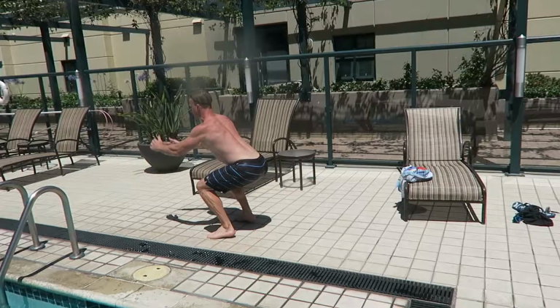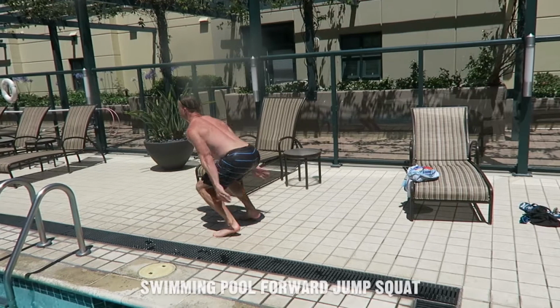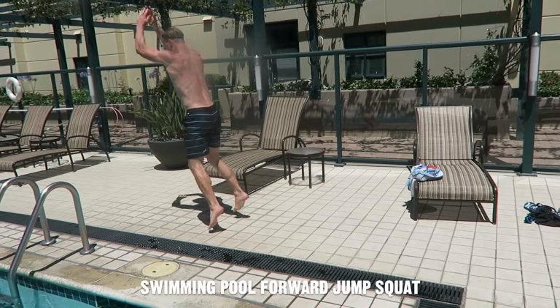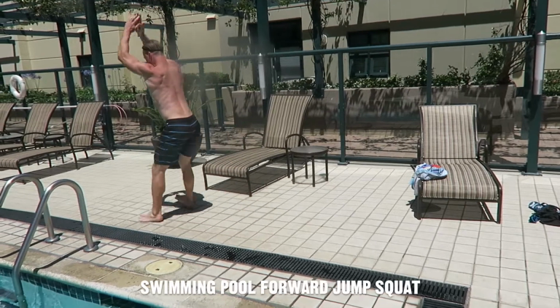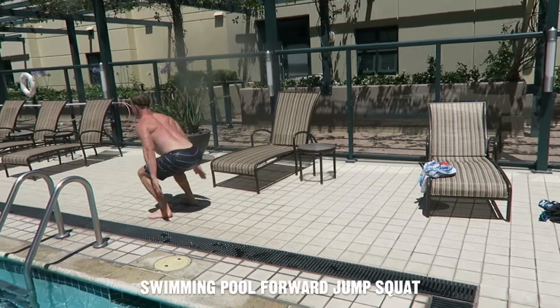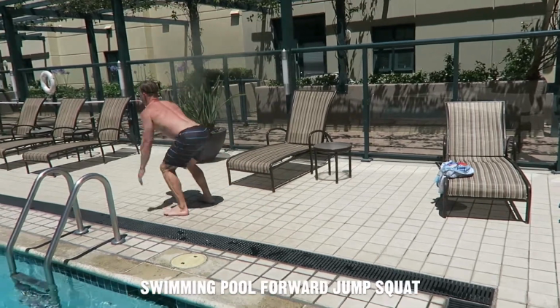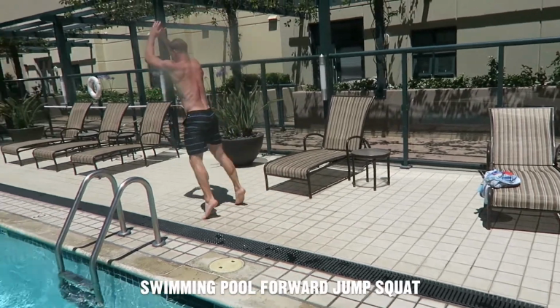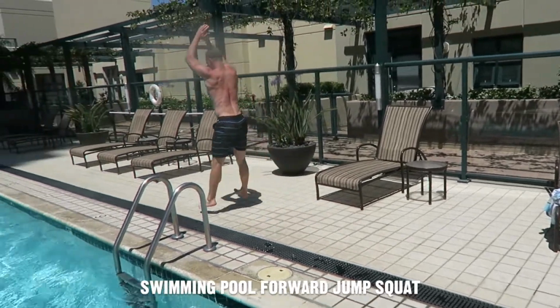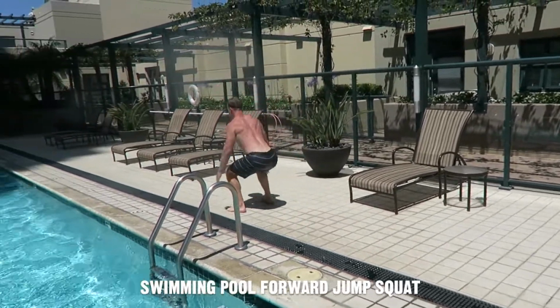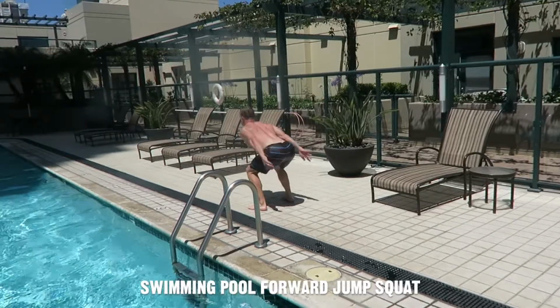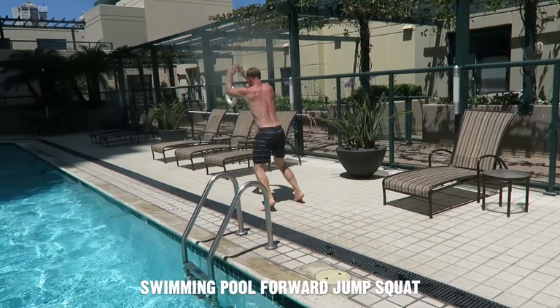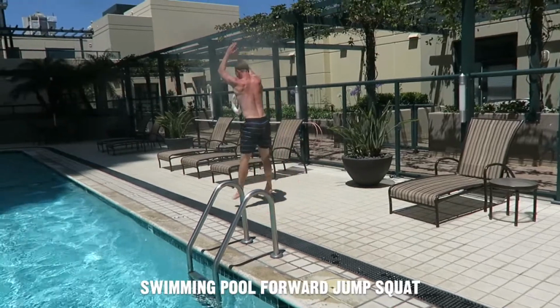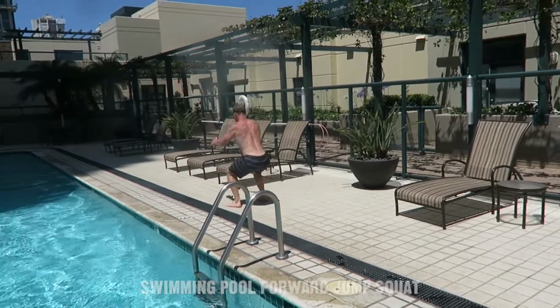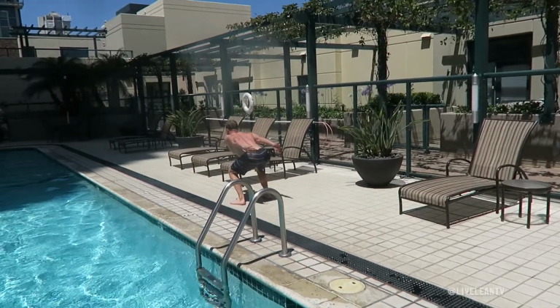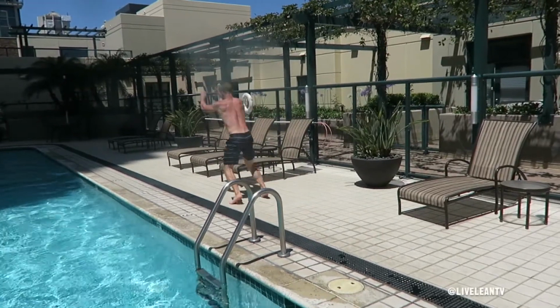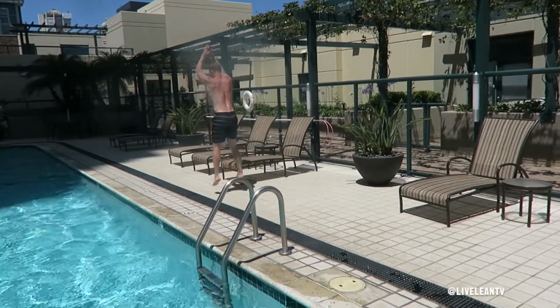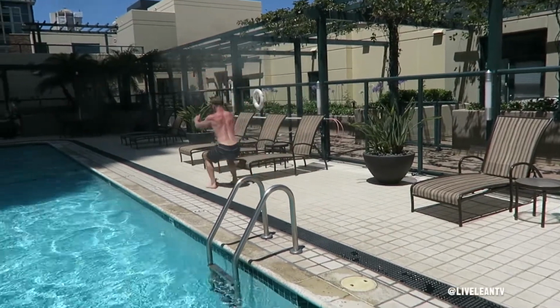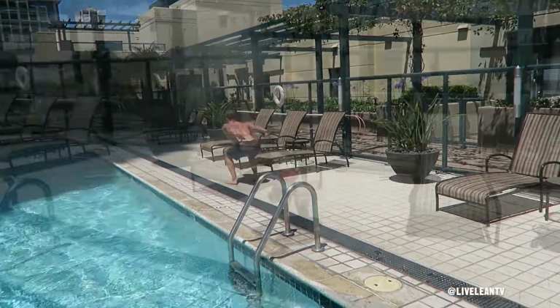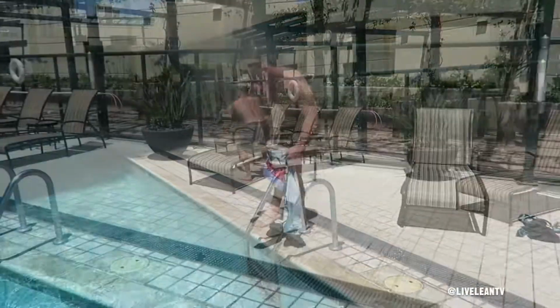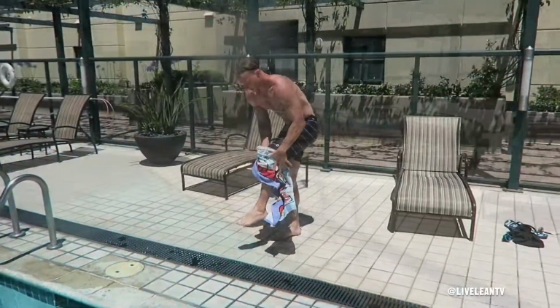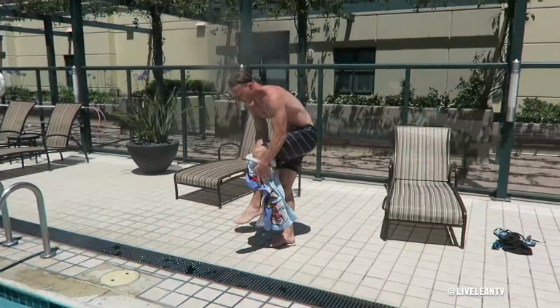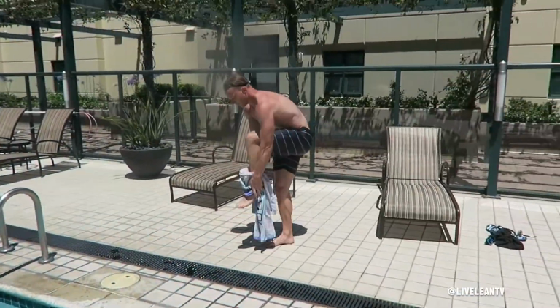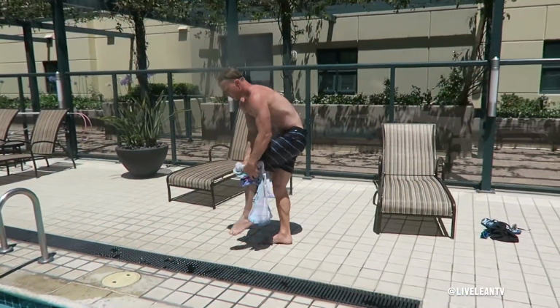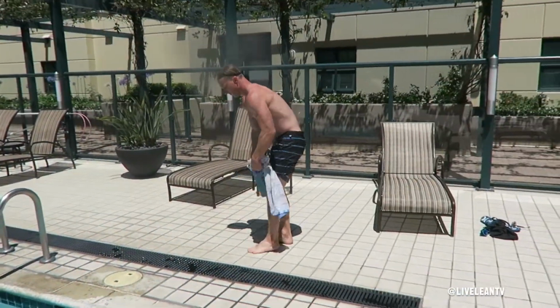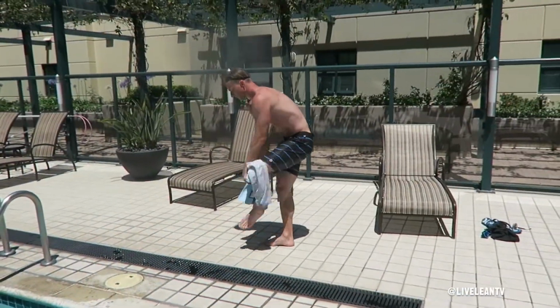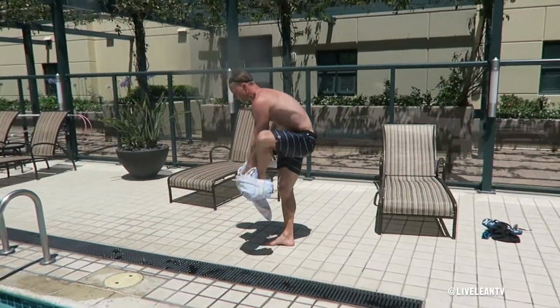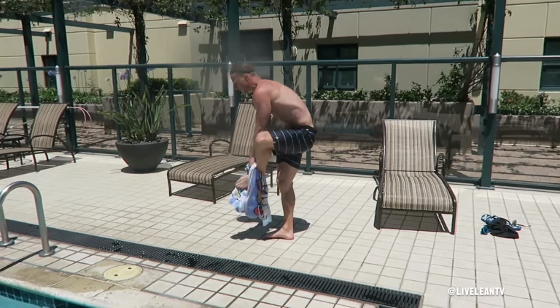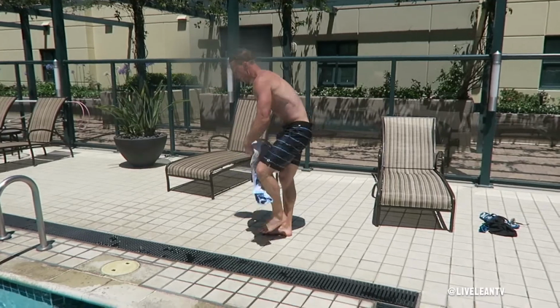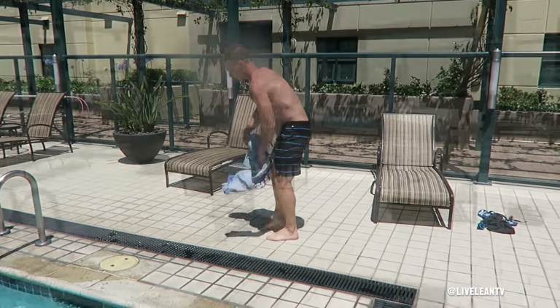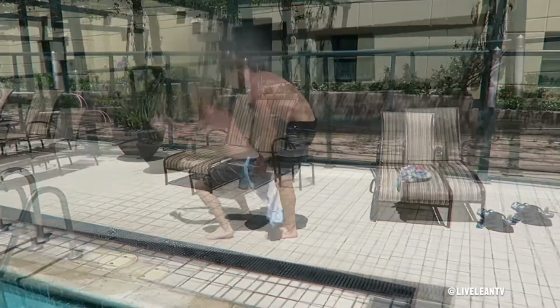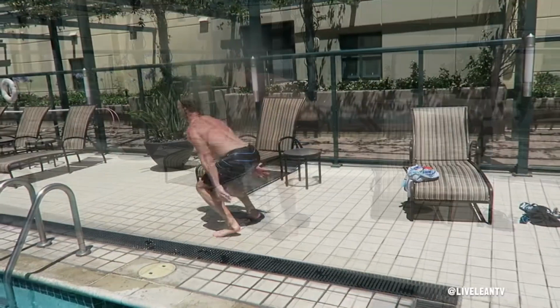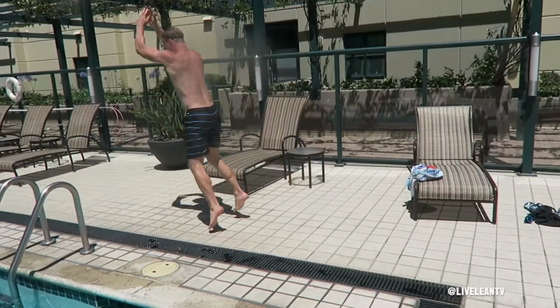The swimming pool forward jump squat is an exercise that targets the muscles in your legs. Before attempting, make sure you dry your feet and legs as well as the pool deck.